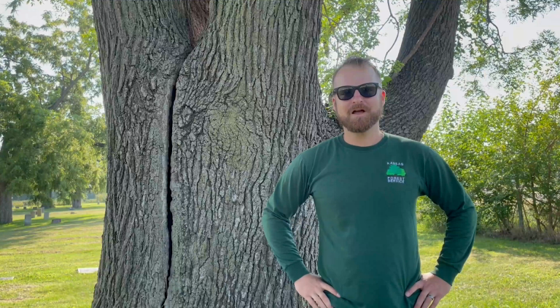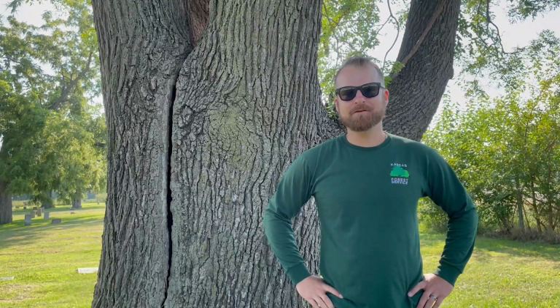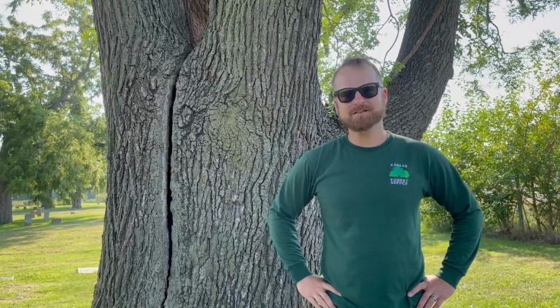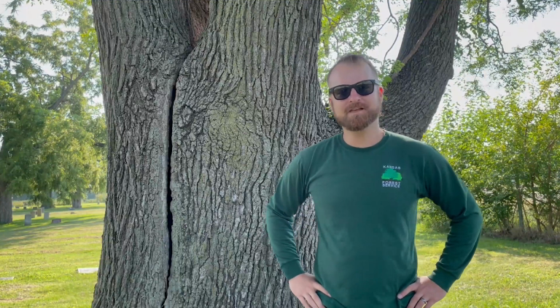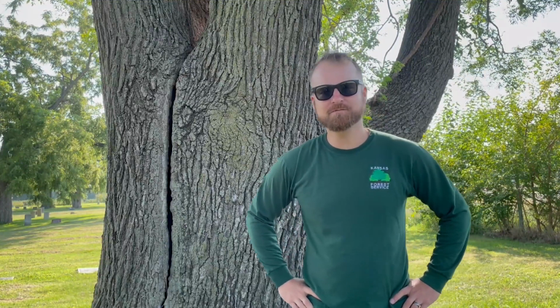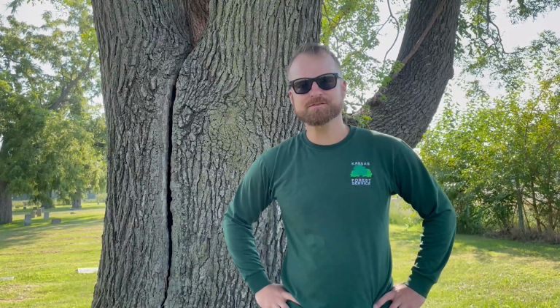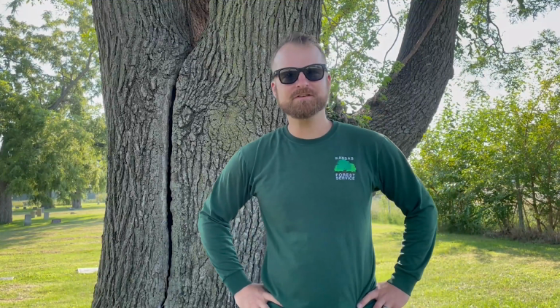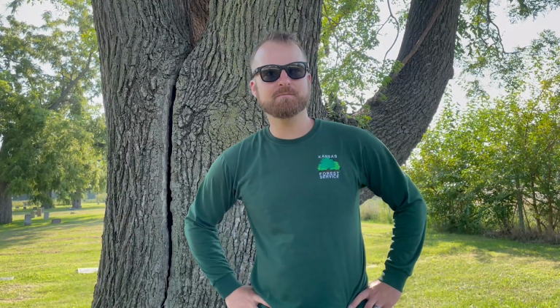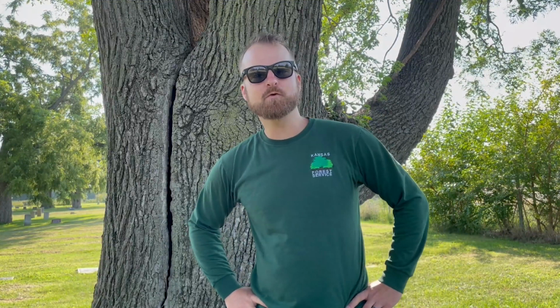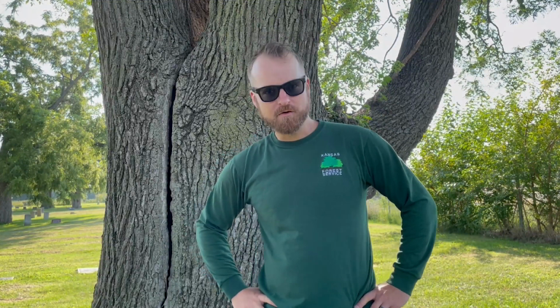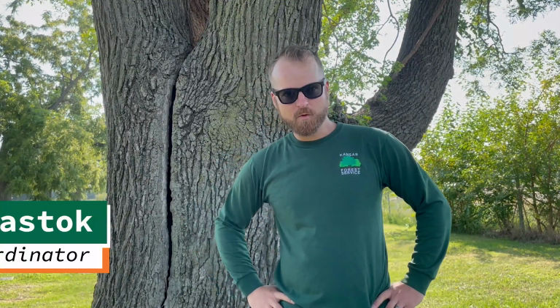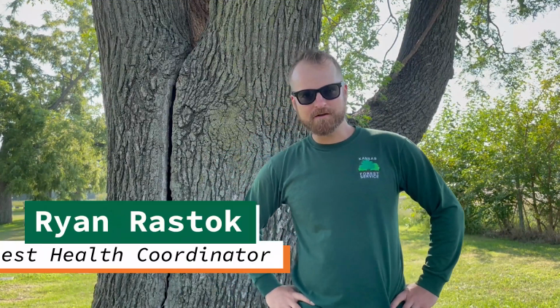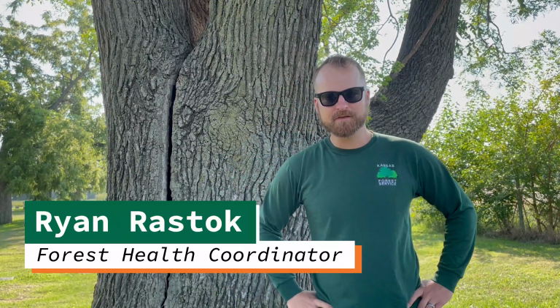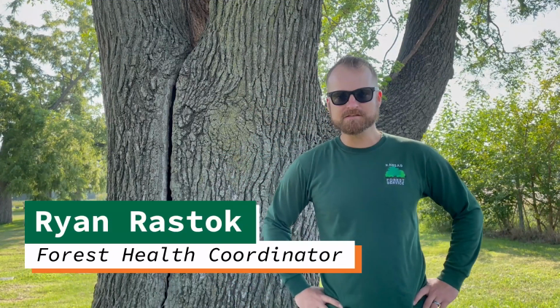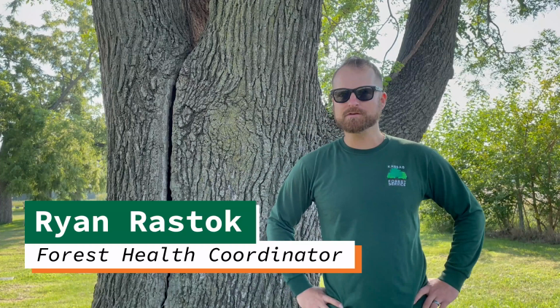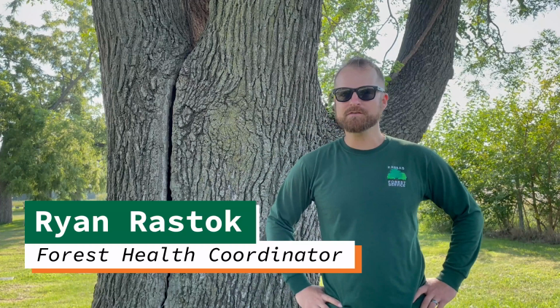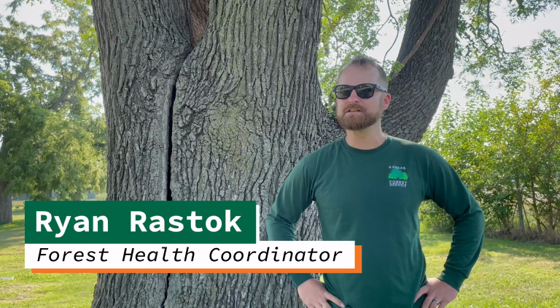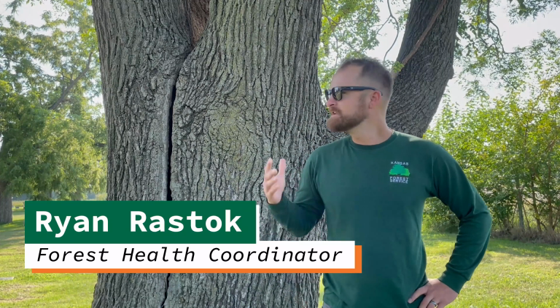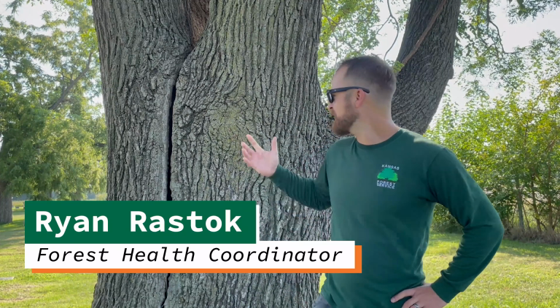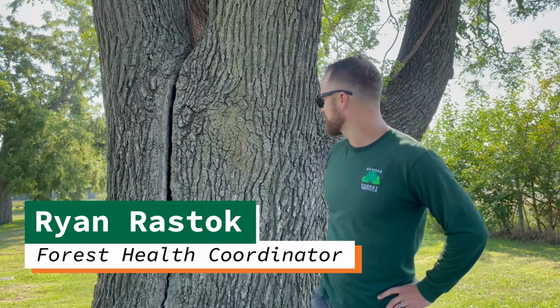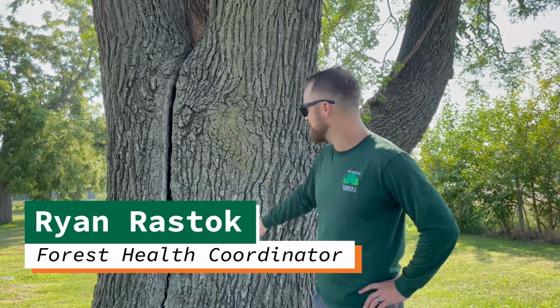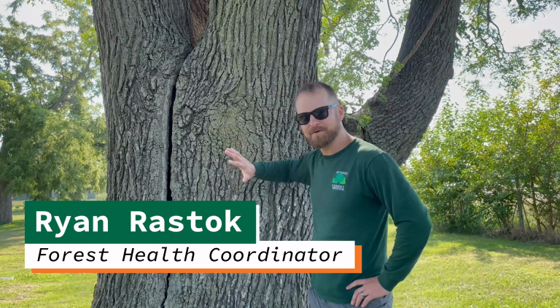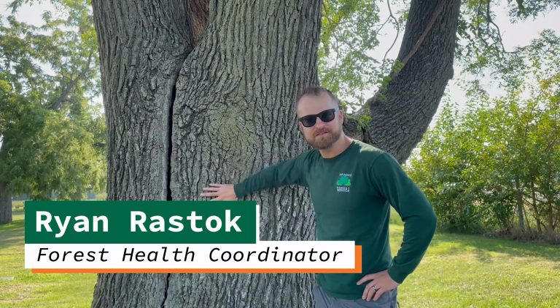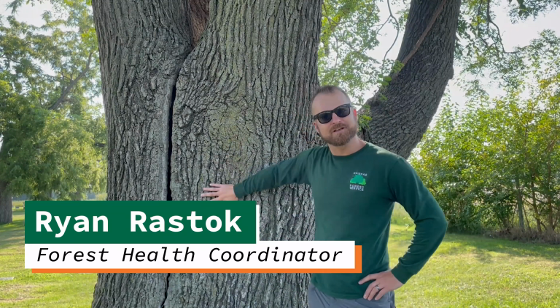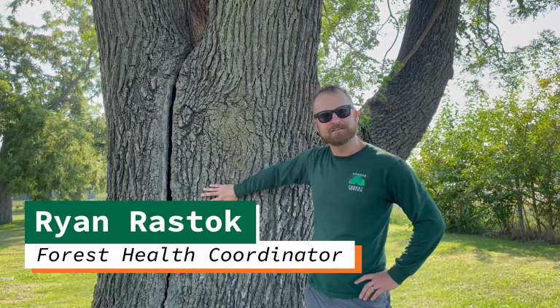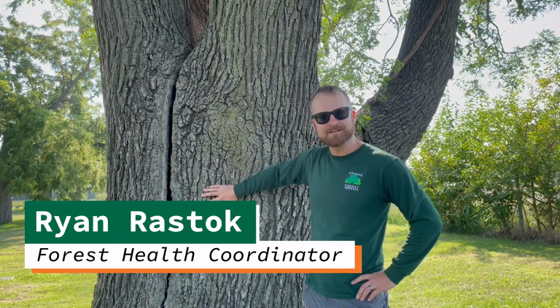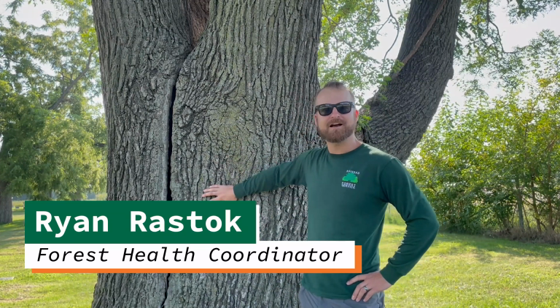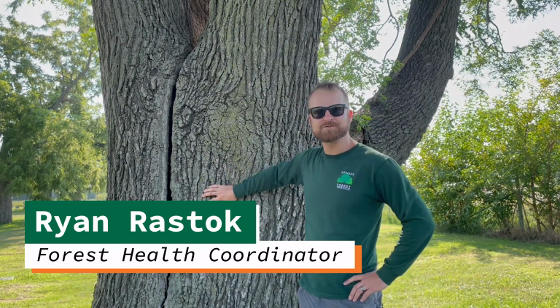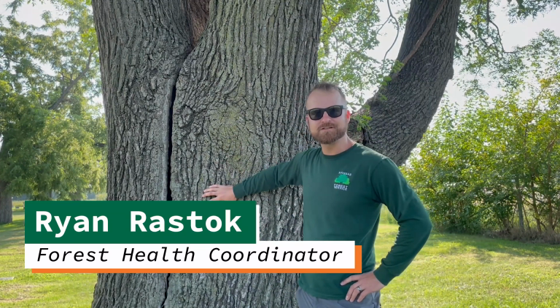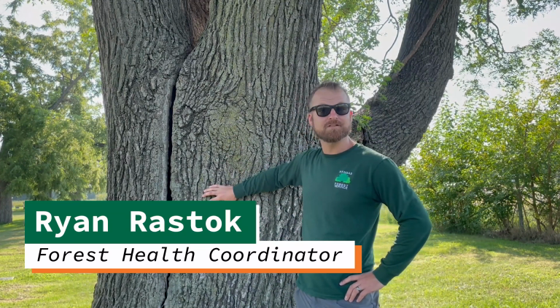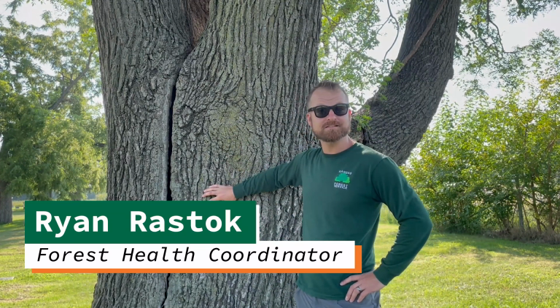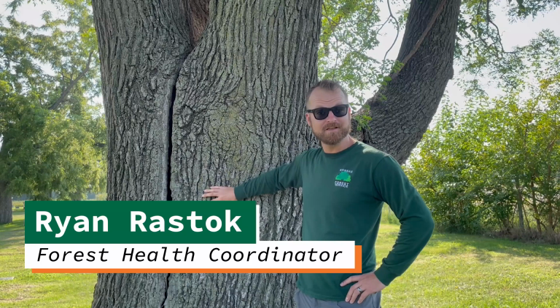Hi, I'm Ryan Rastock with Kansas Forest Service. I'm the Forest Health Coordinator for the Kansas Forest Service and today we're going to be talking about this tree here, the Kentucky Coffee Tree, Gymnocletus dioecus.